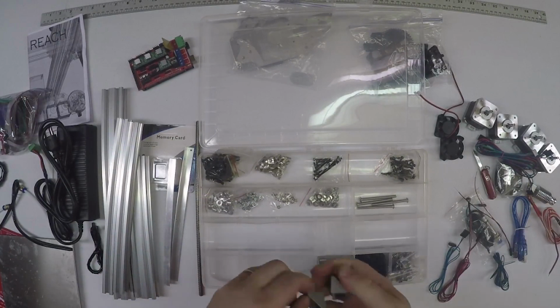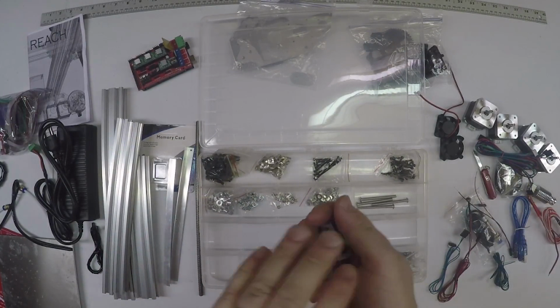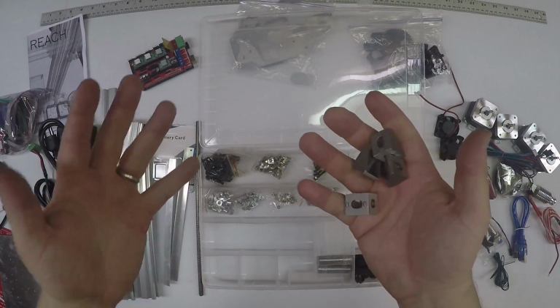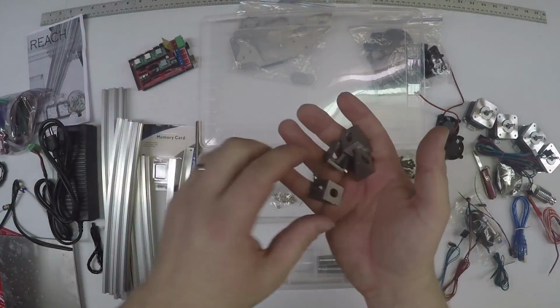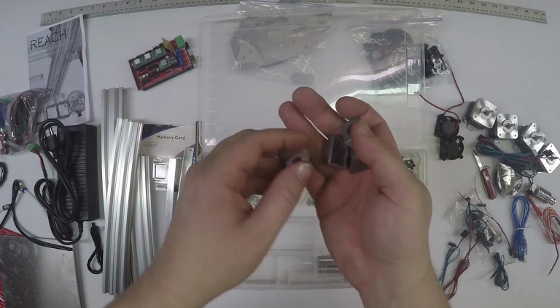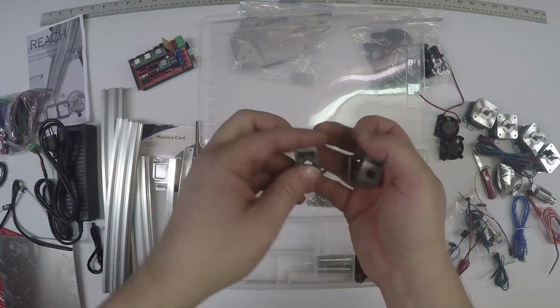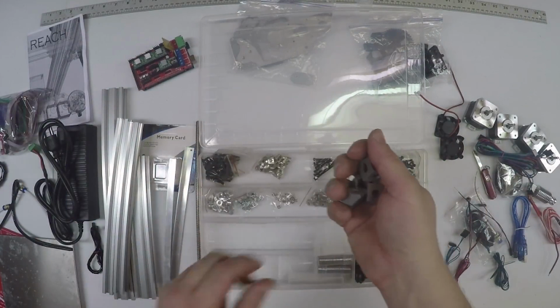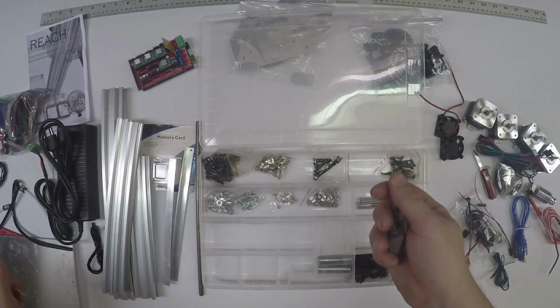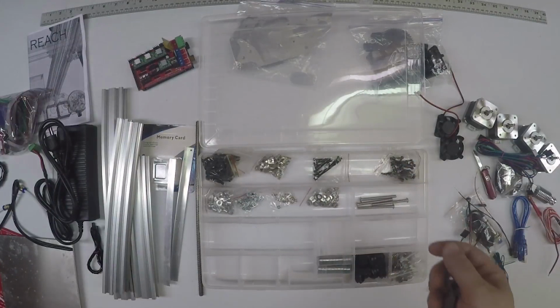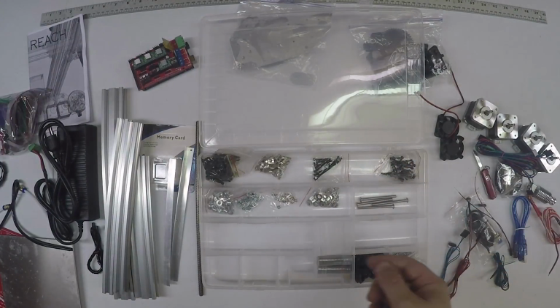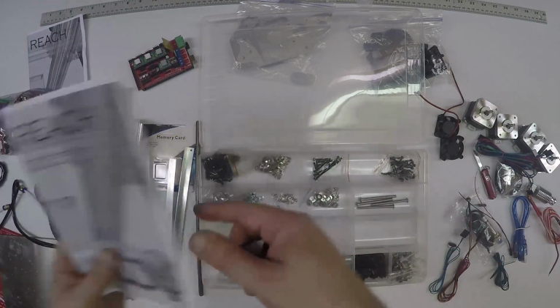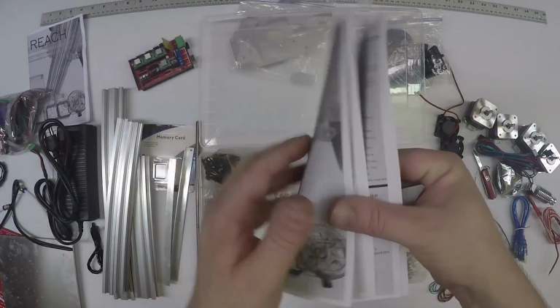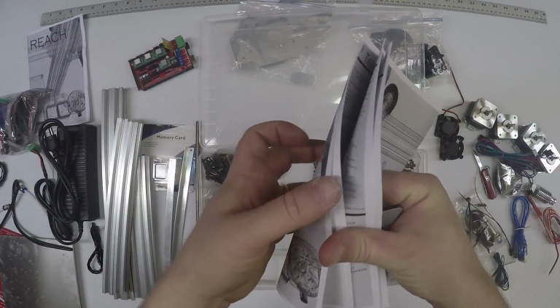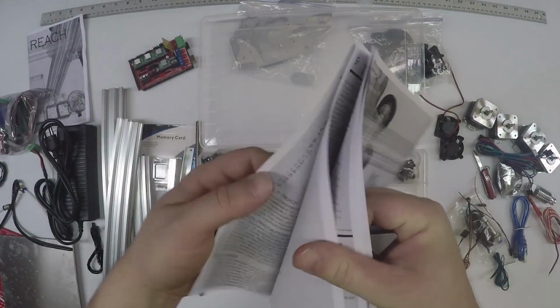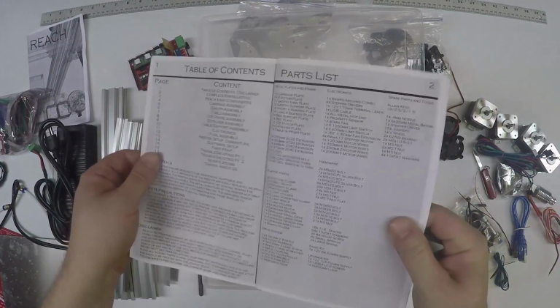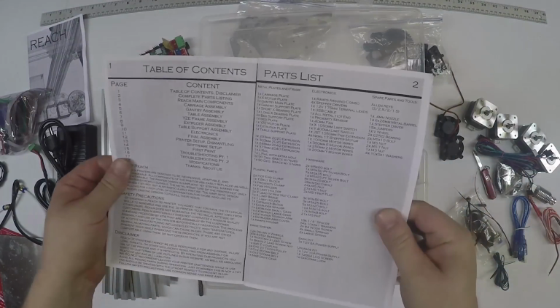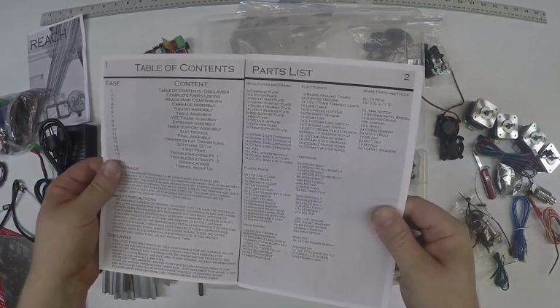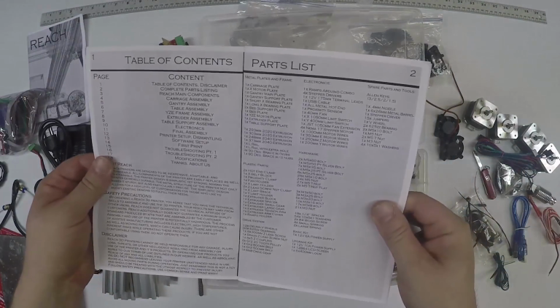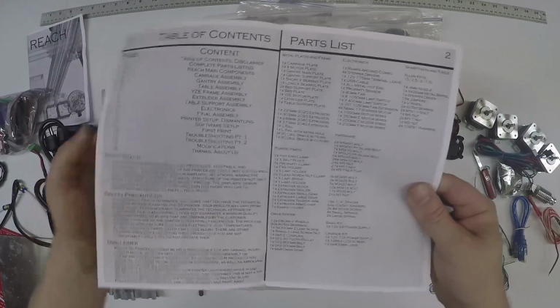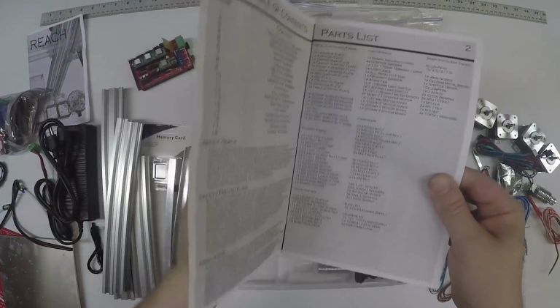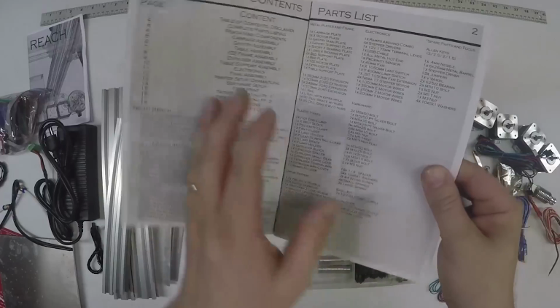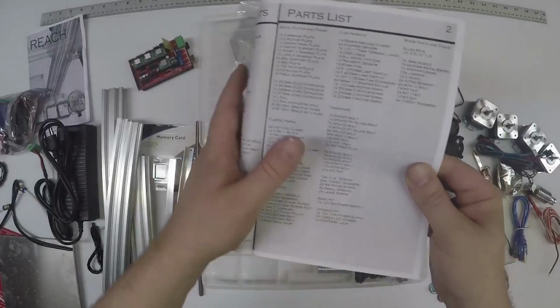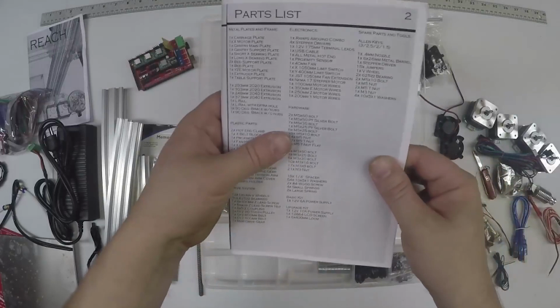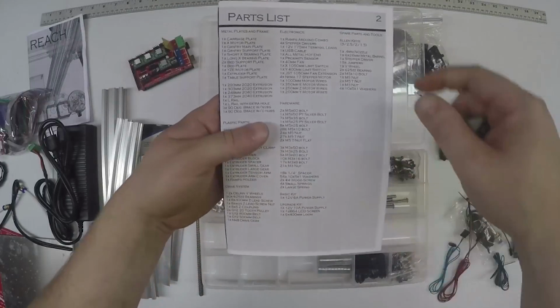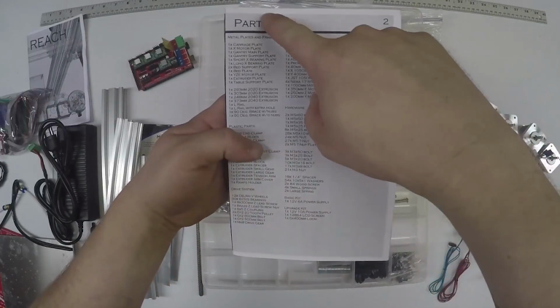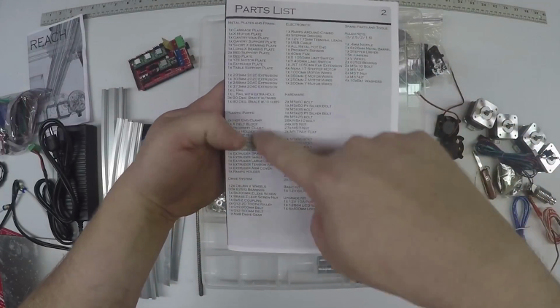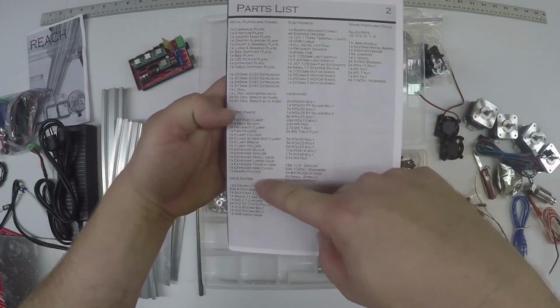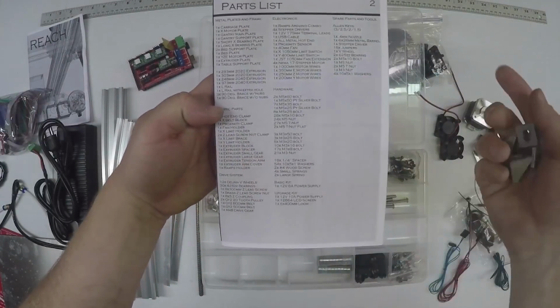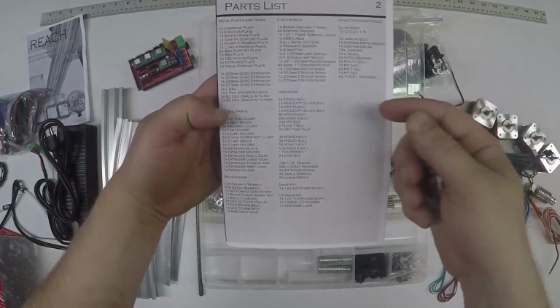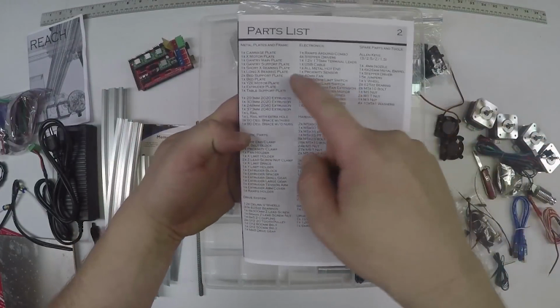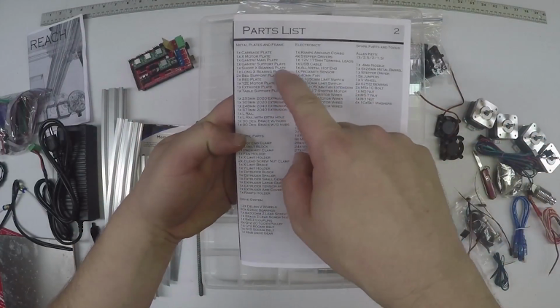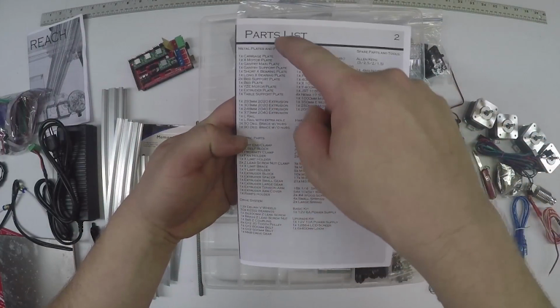You definitely want to go through and check to make sure you have all these parts. All these parts can be found in the parts list - that makes sense, parts on the parts list.